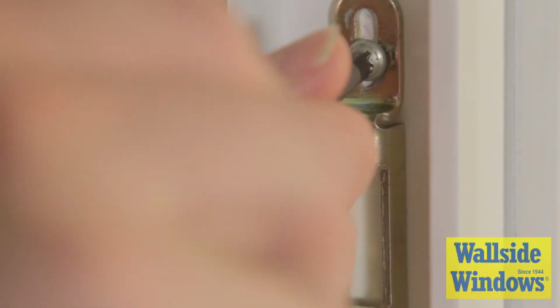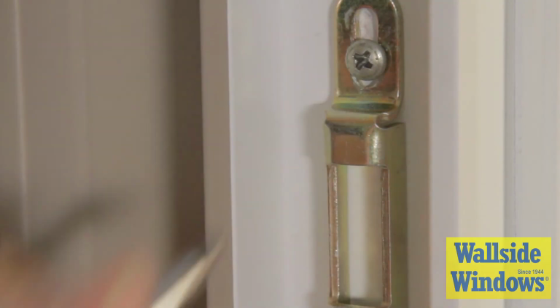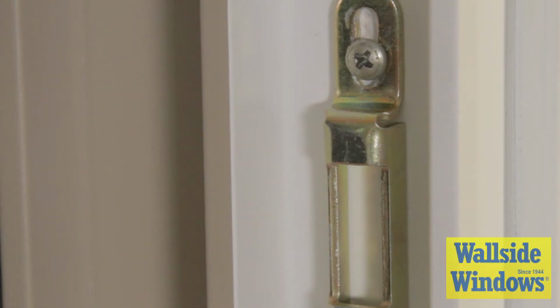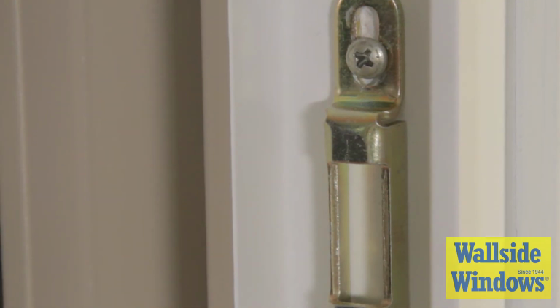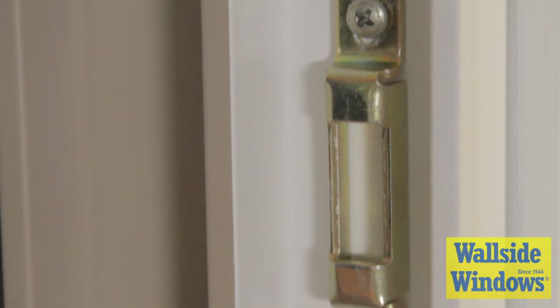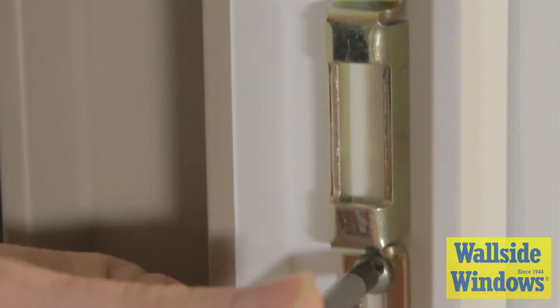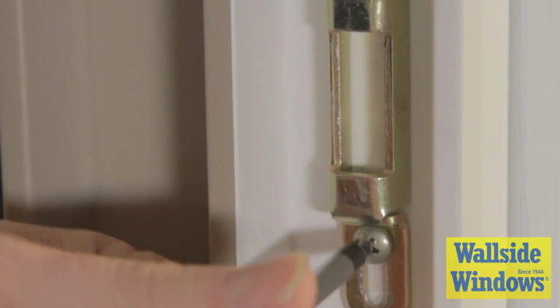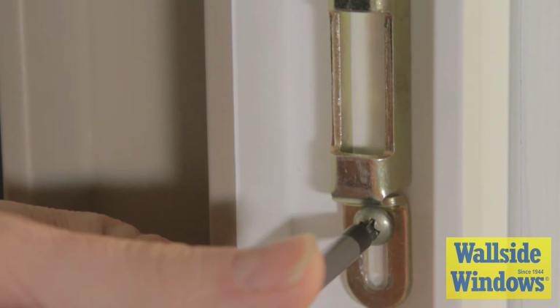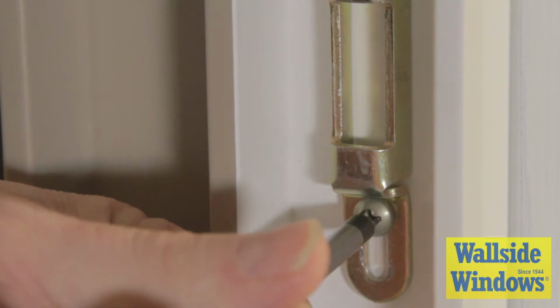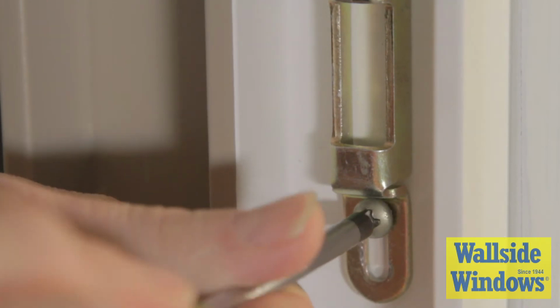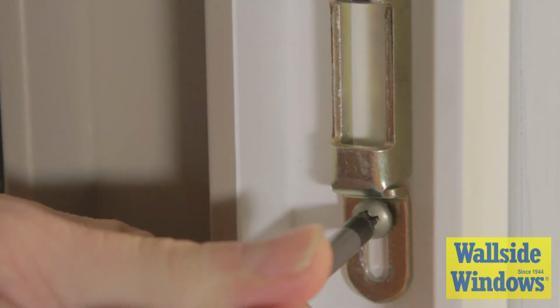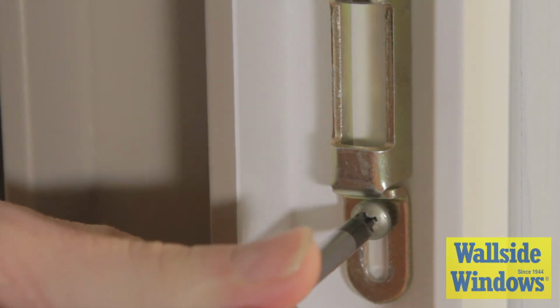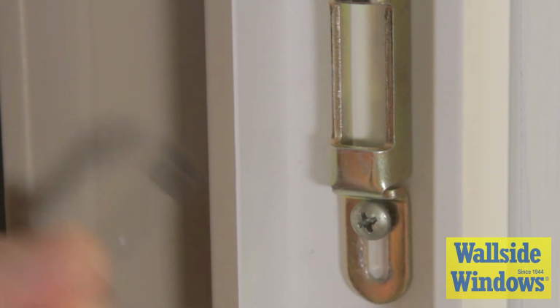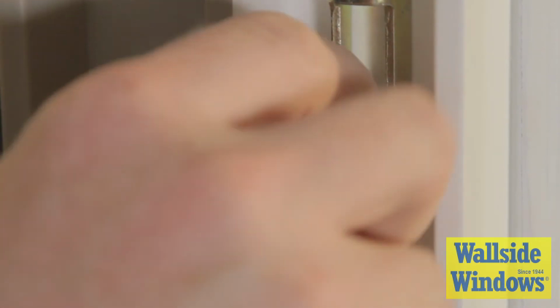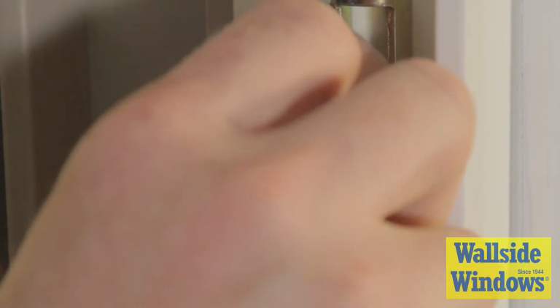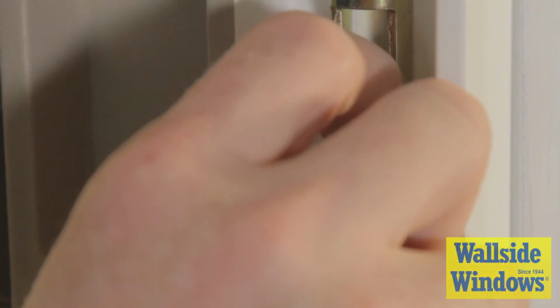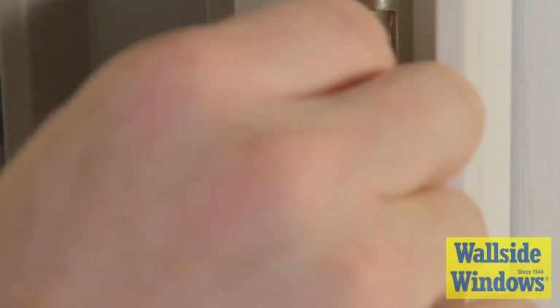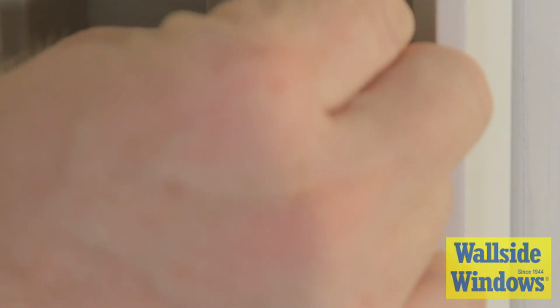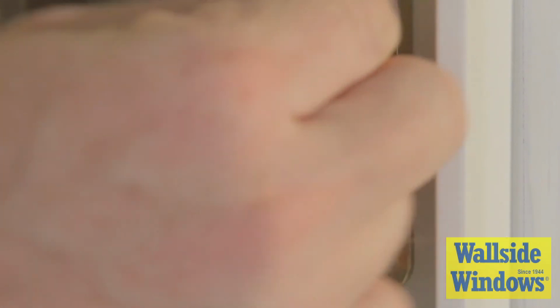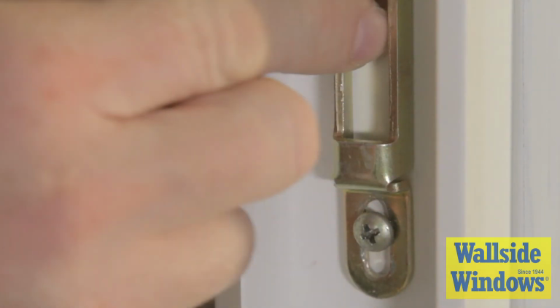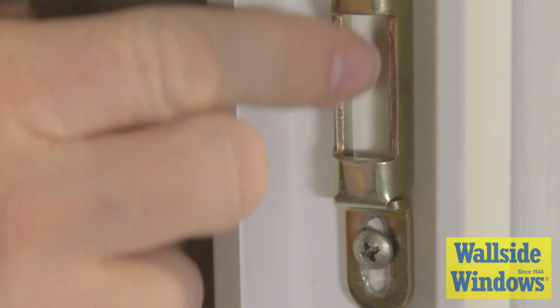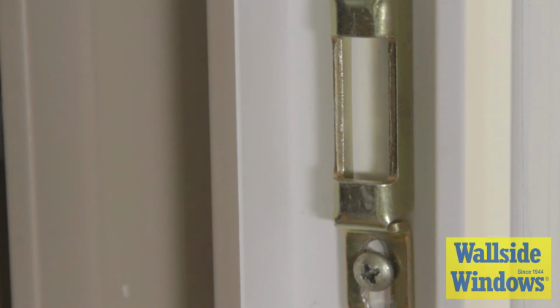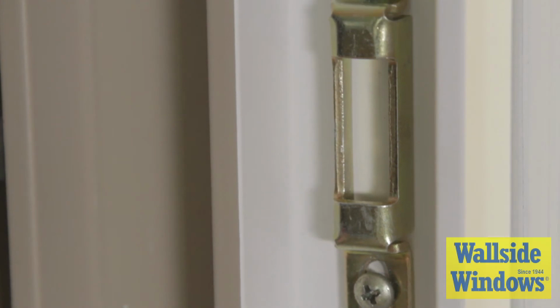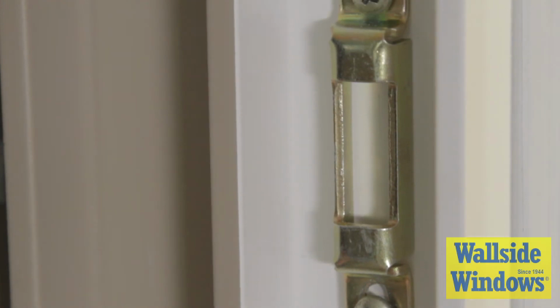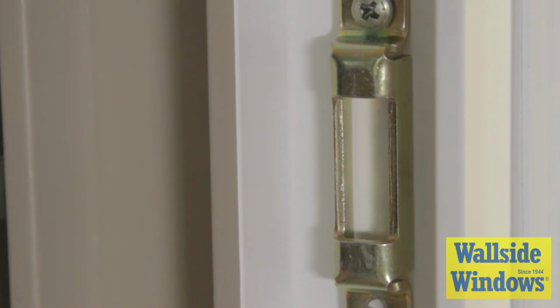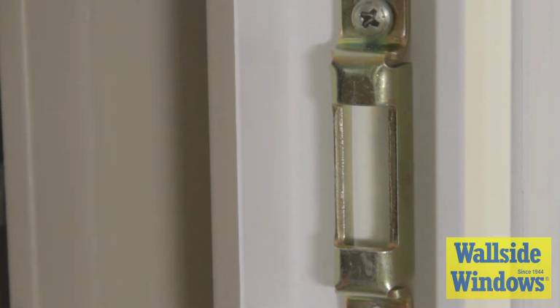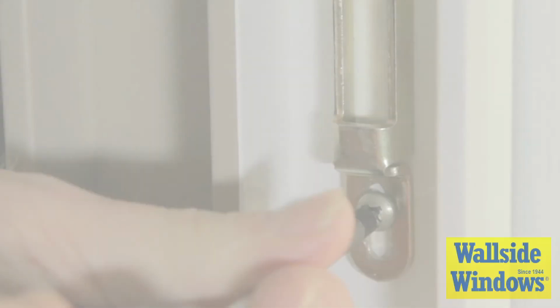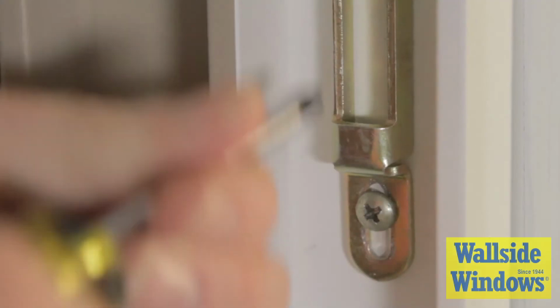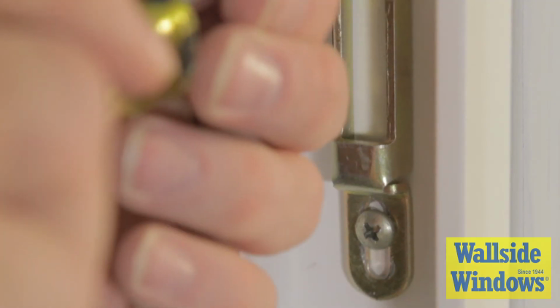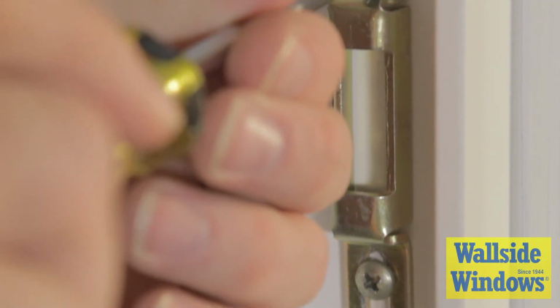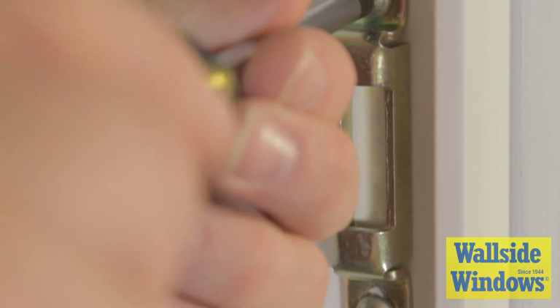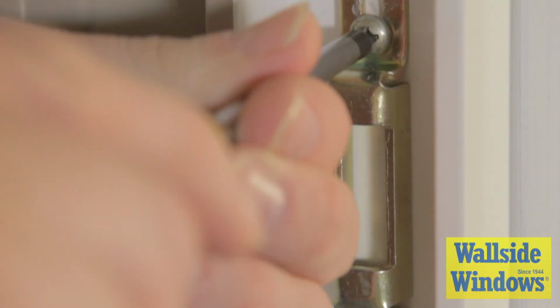Third, try adjusting the height of the keeper to better align with the hook. Adjustments can be made by loosening these screws and sliding the keeper up or down. When finished, retighten the screws.